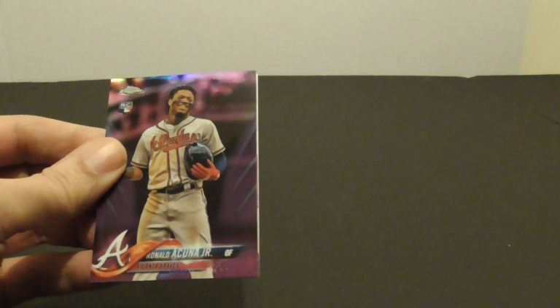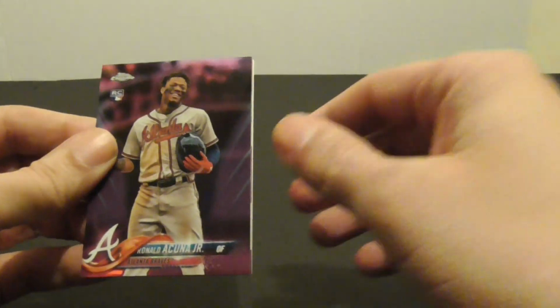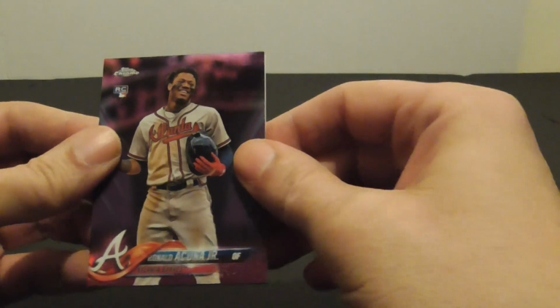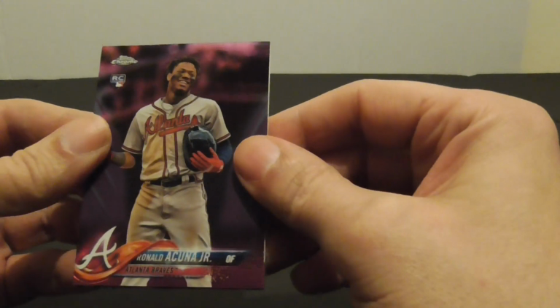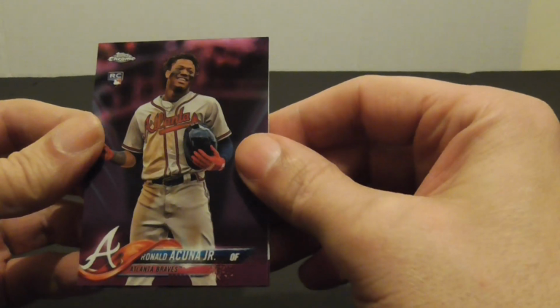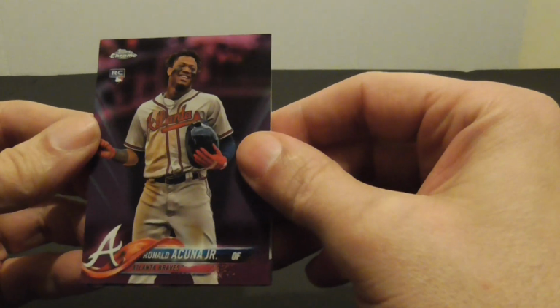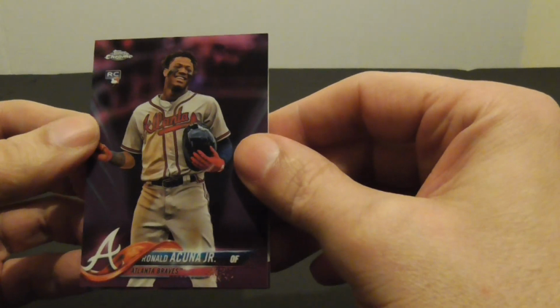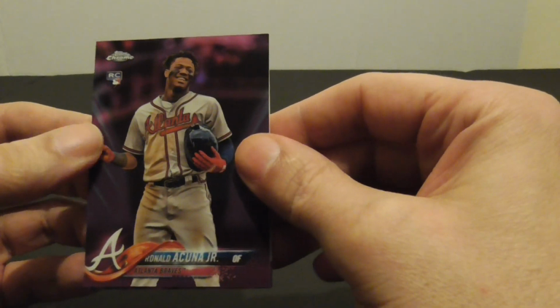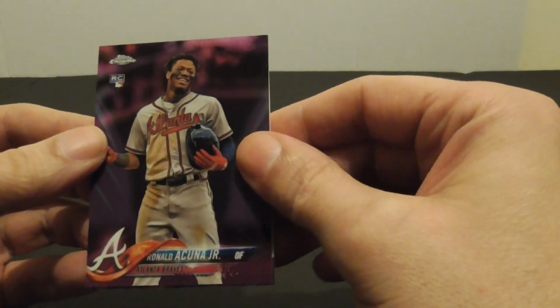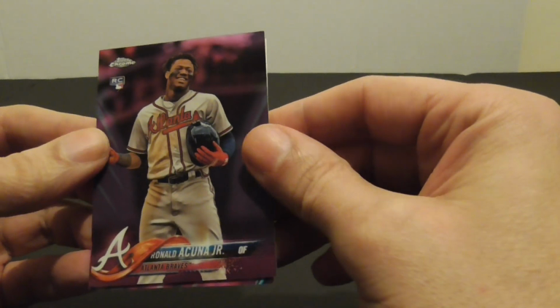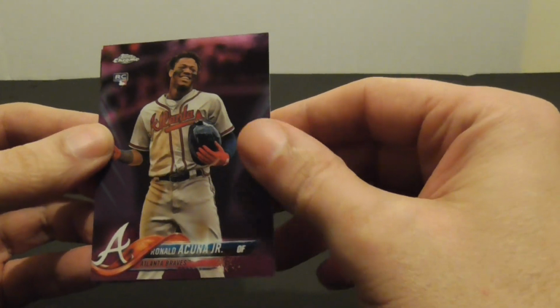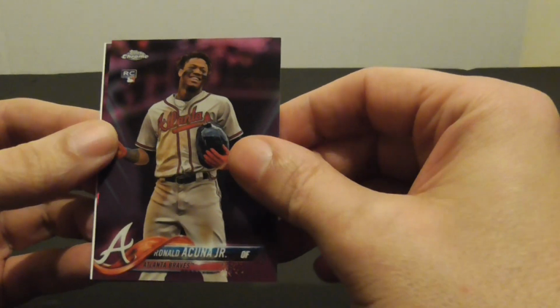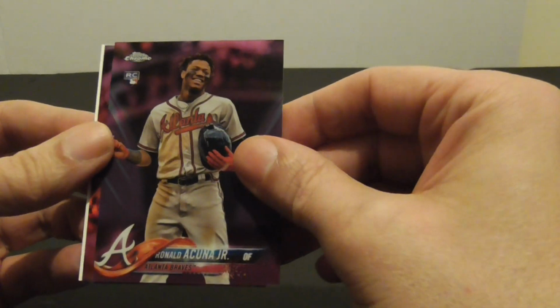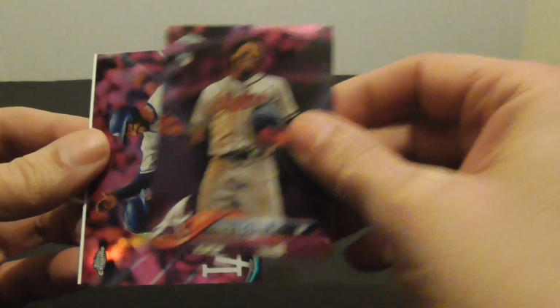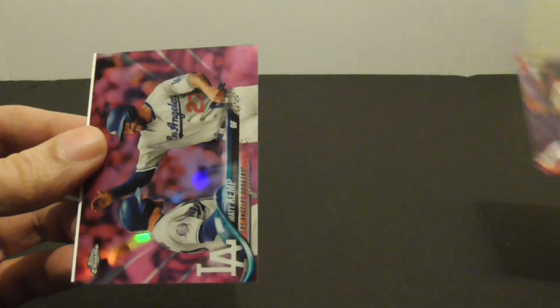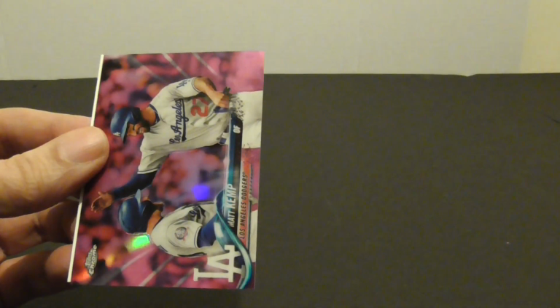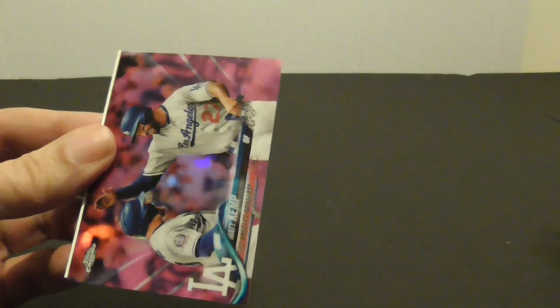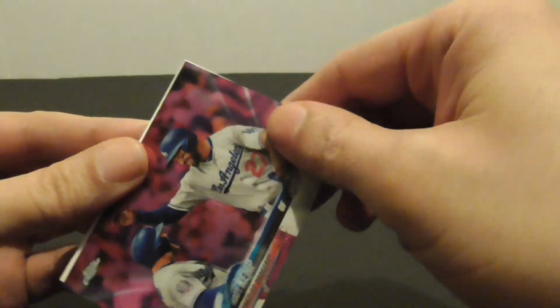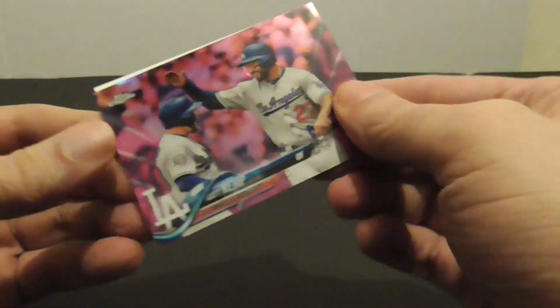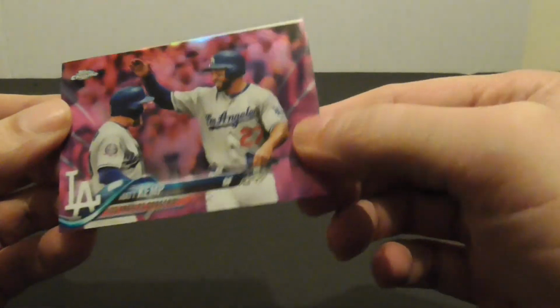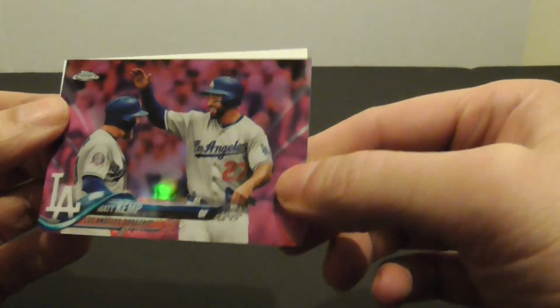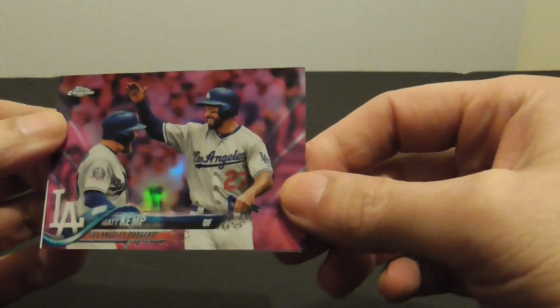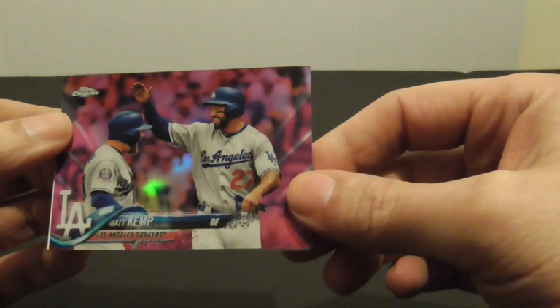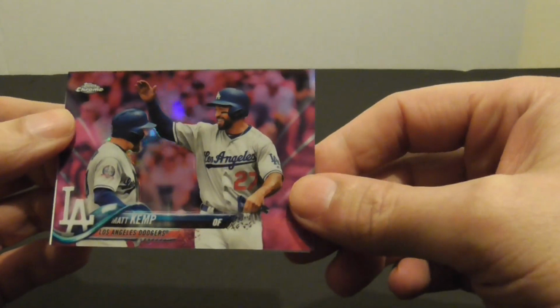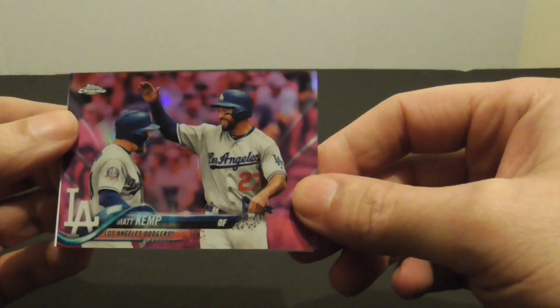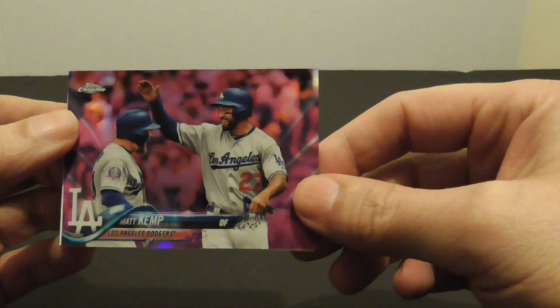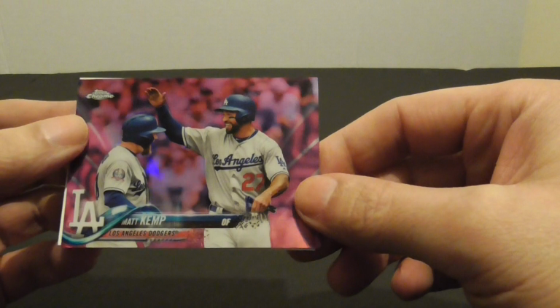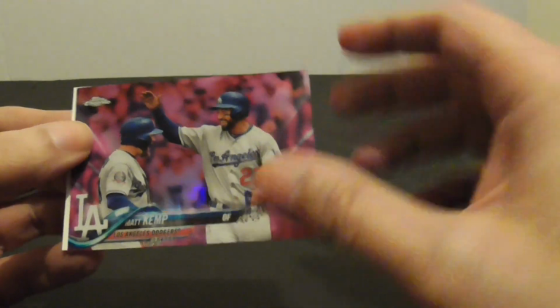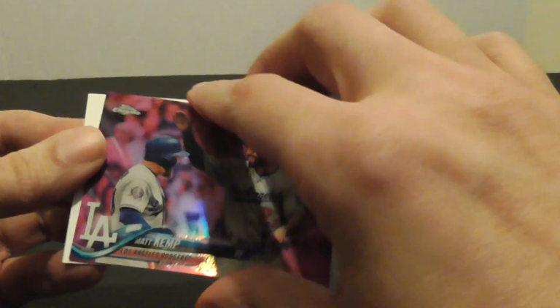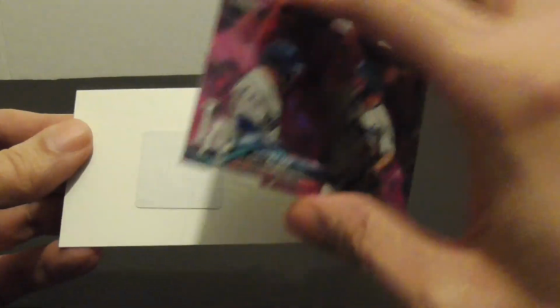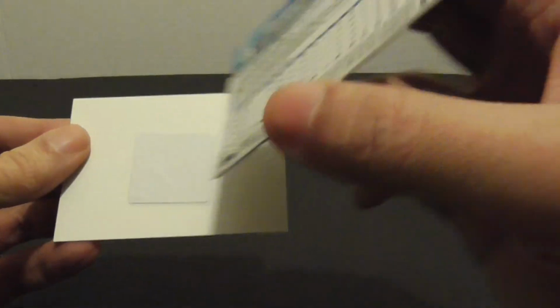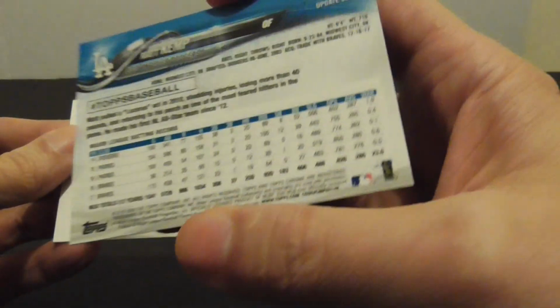There's two cards per pack. Ronald Acuna Jr. rookie and Matt Kemp. Let me show you the back of the cards.